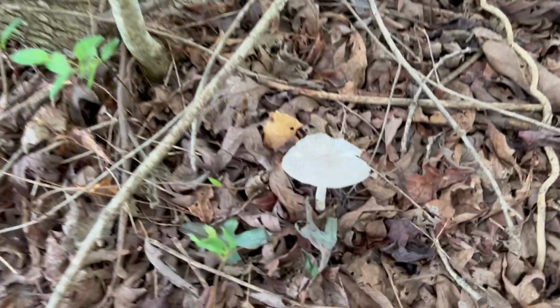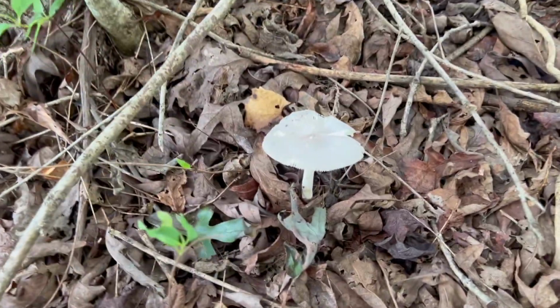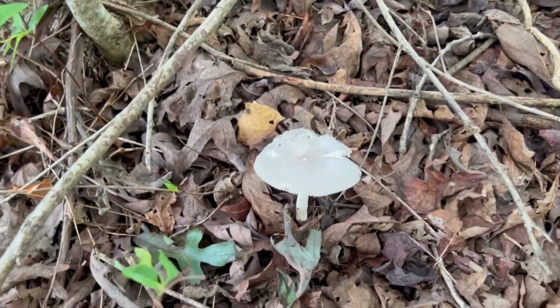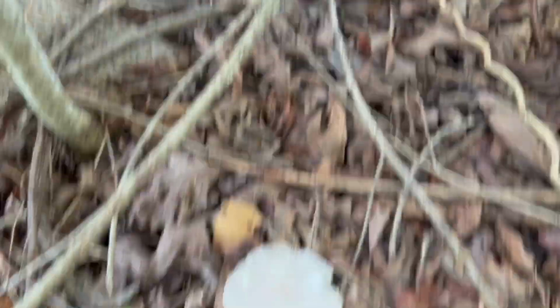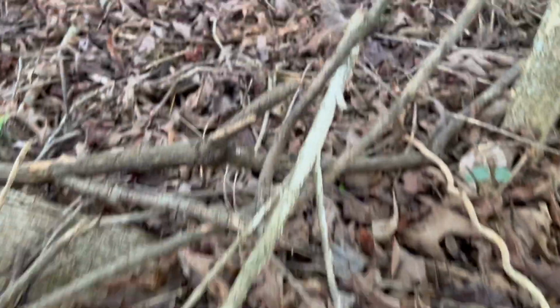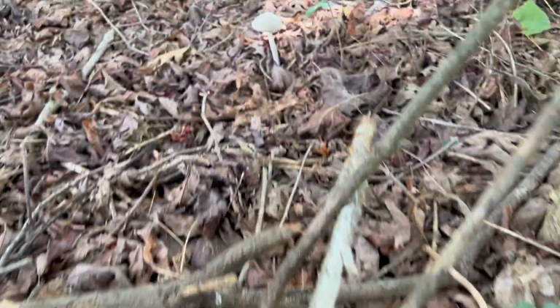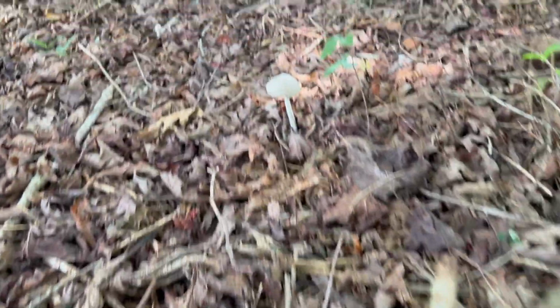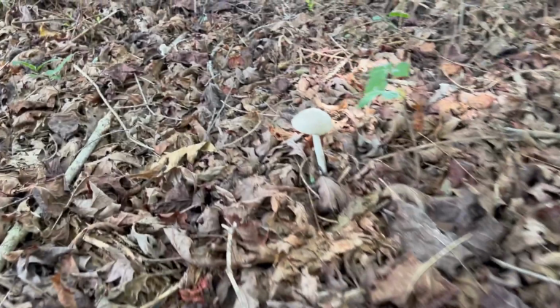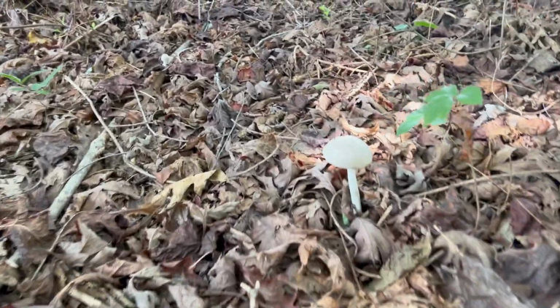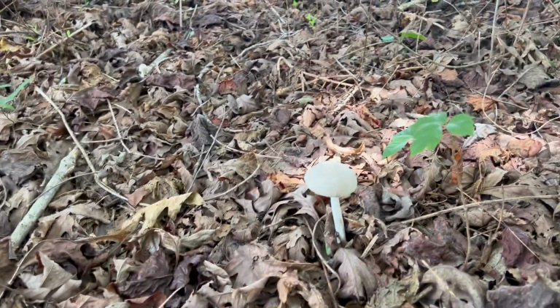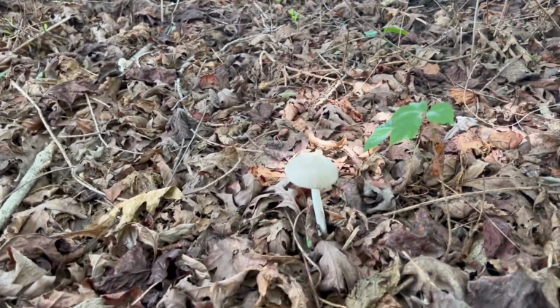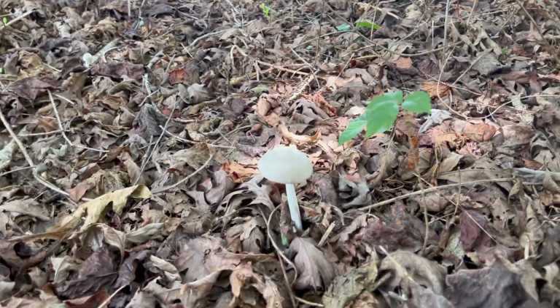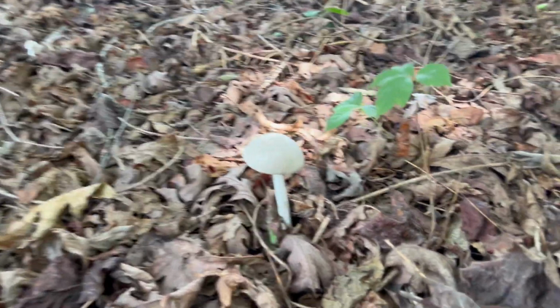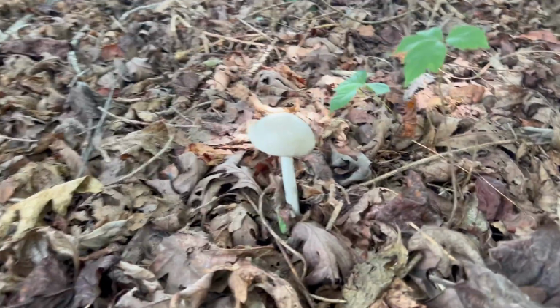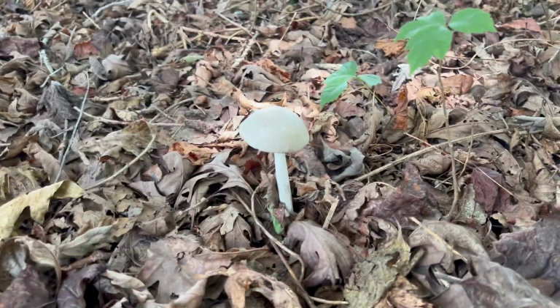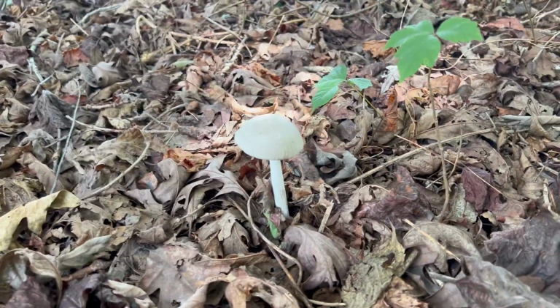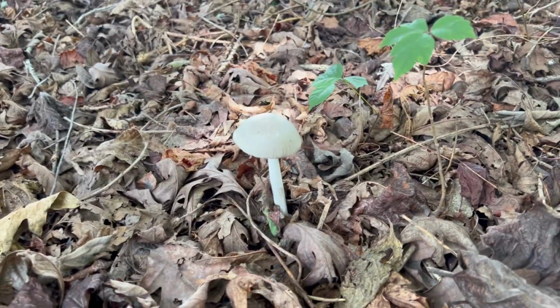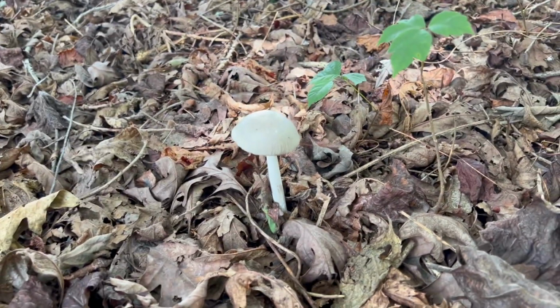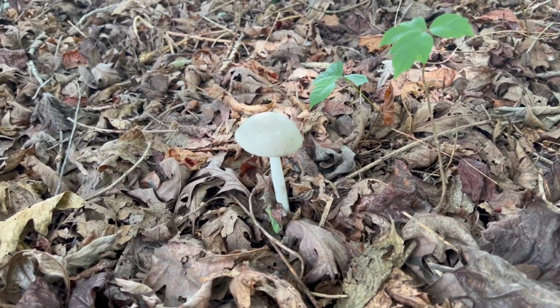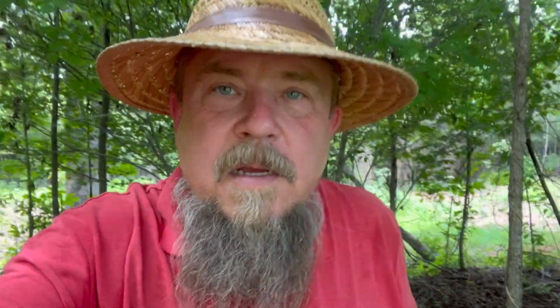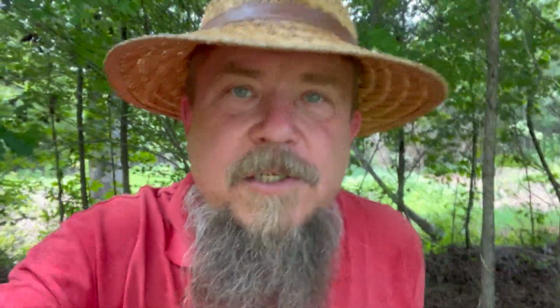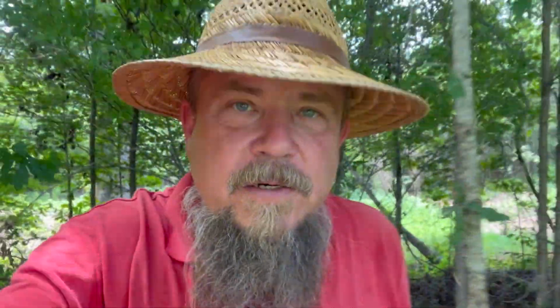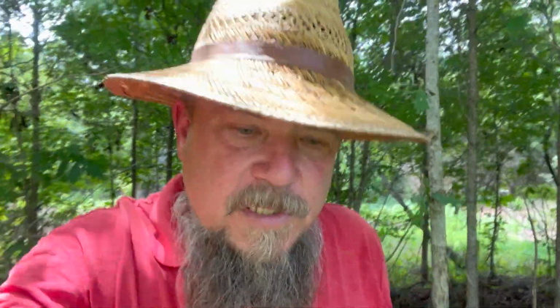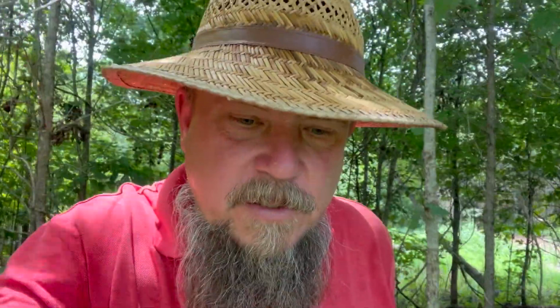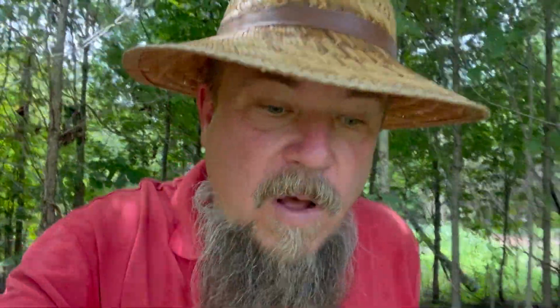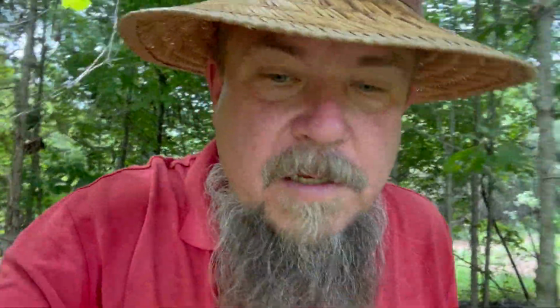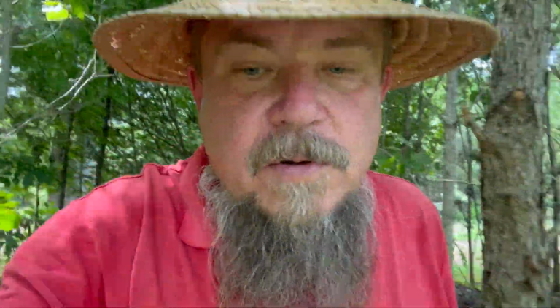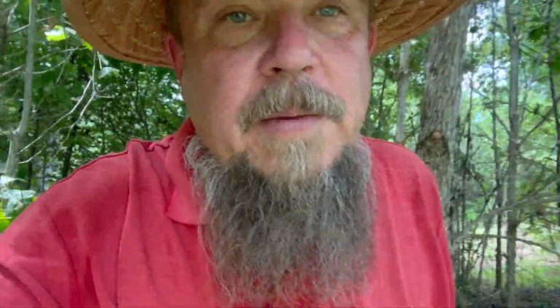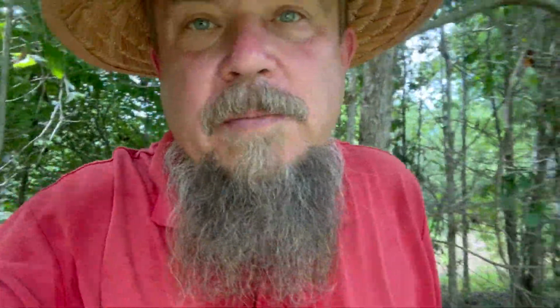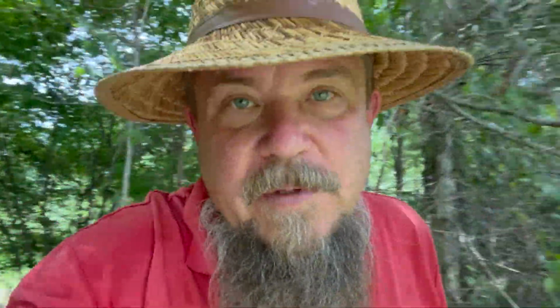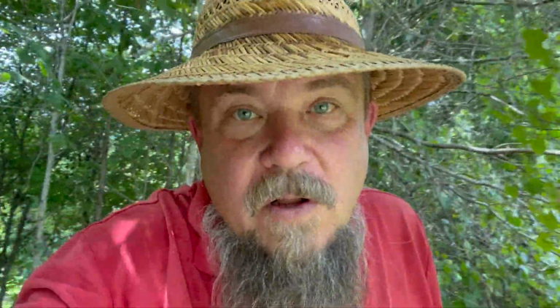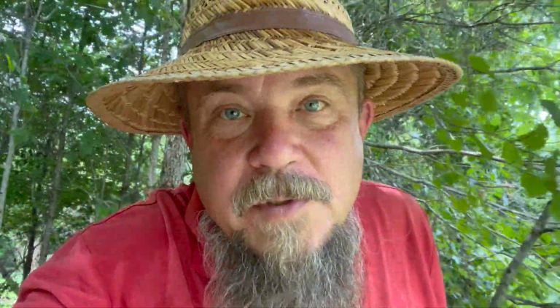My walk through the woods was to see if I could find another place that has a bunch of chanterelles. Last year I didn't really see them until fall, so maybe we'll see a bunch of them this fall. I hope so.